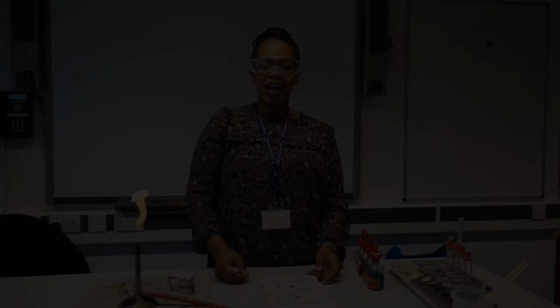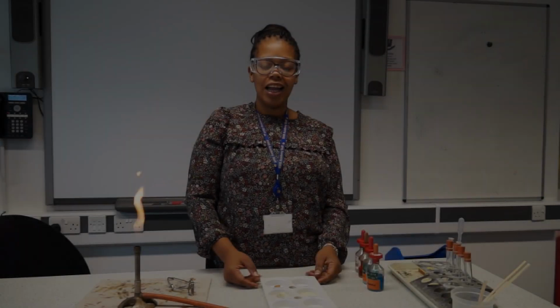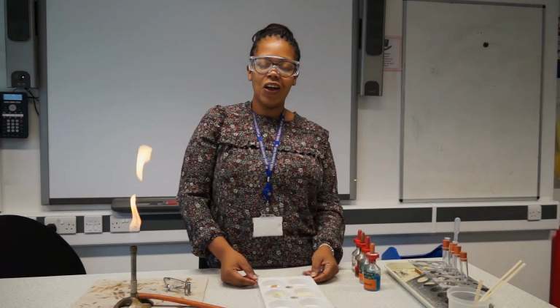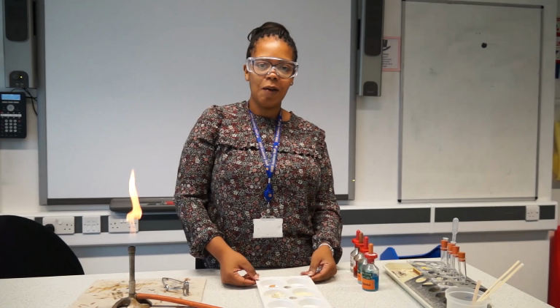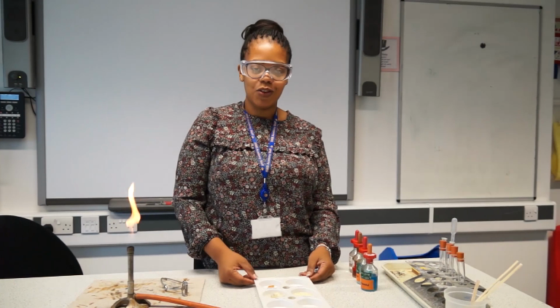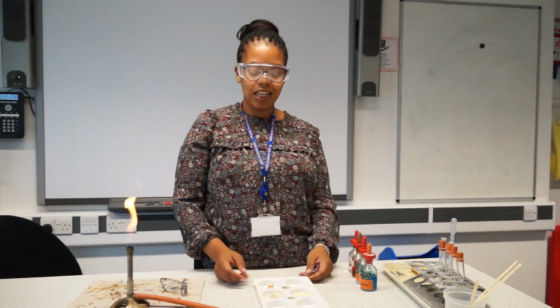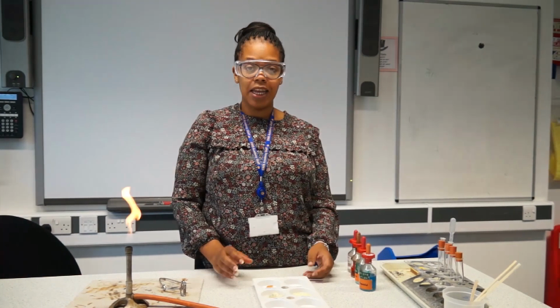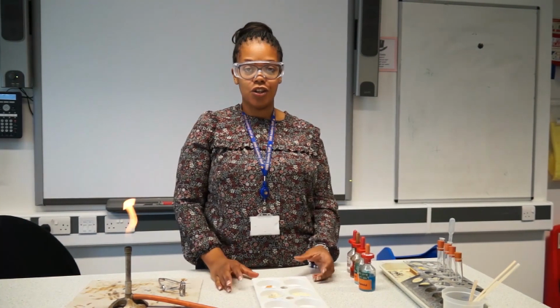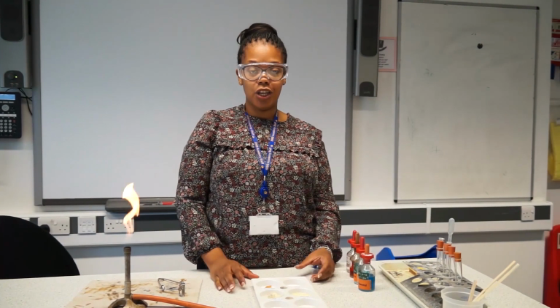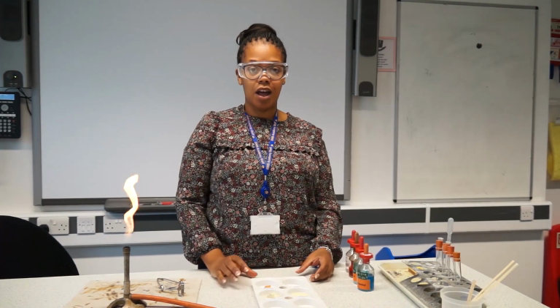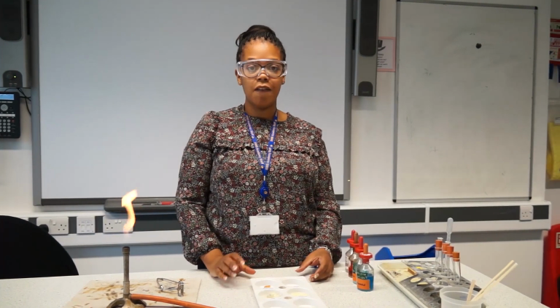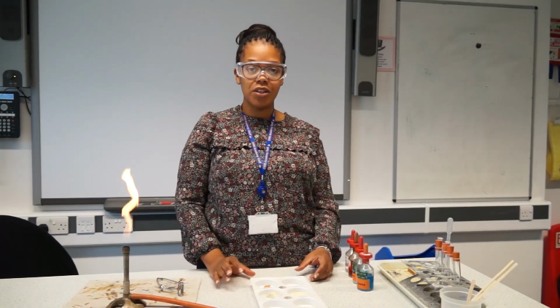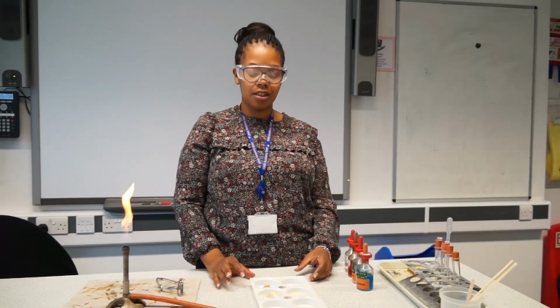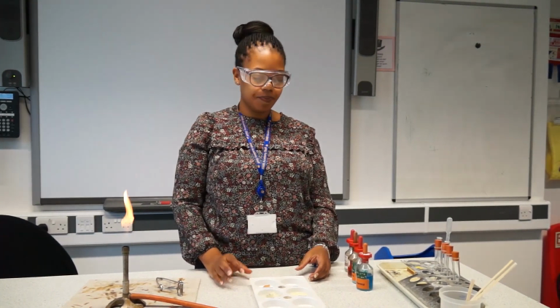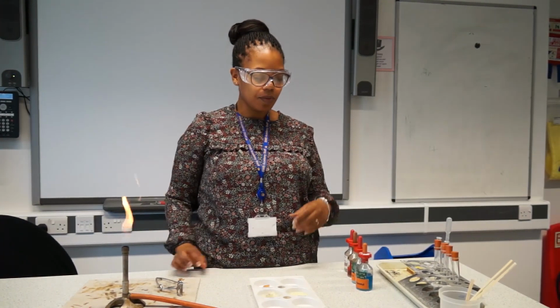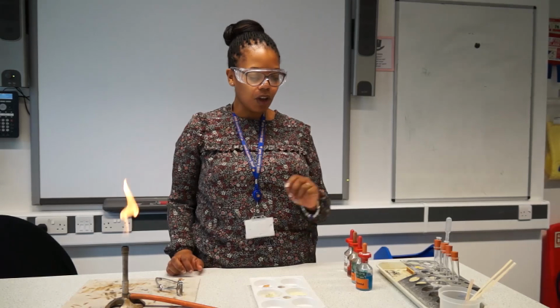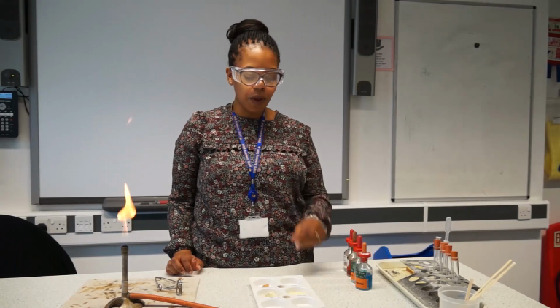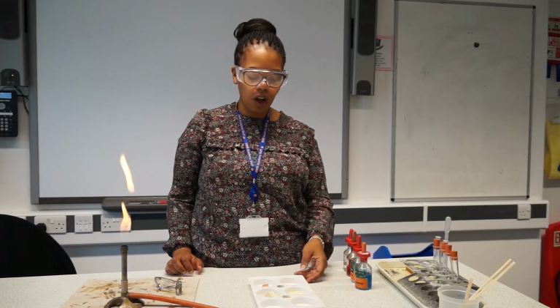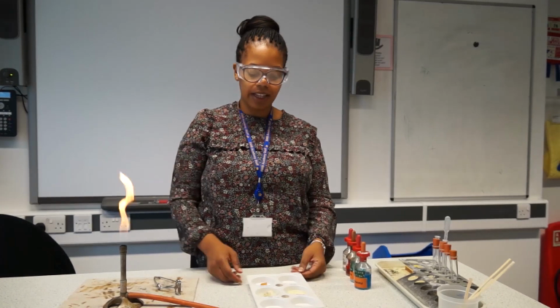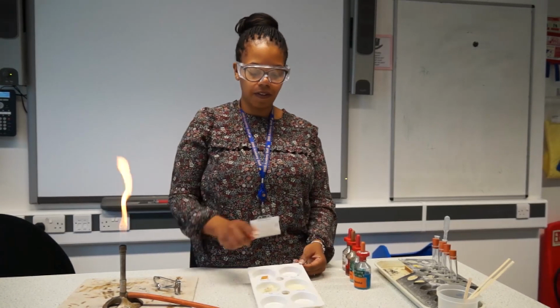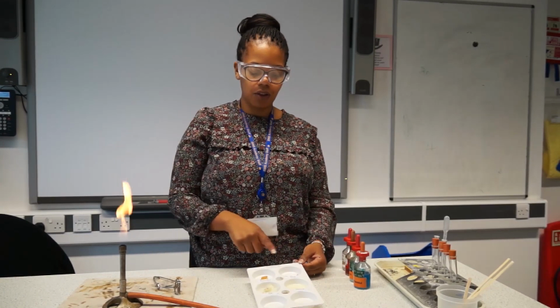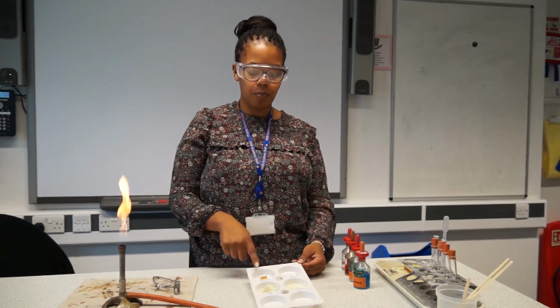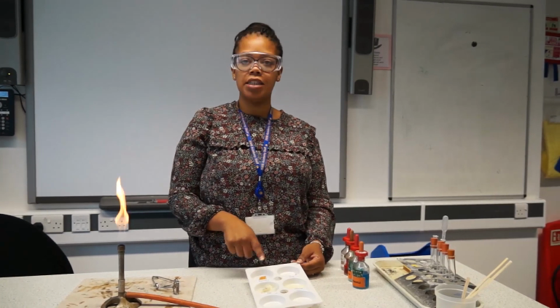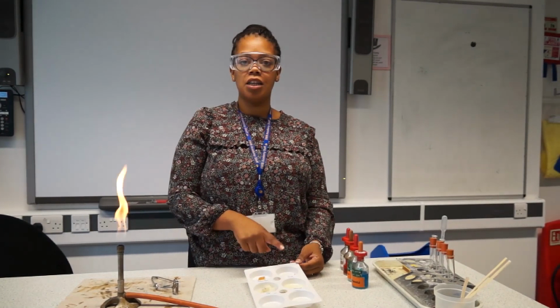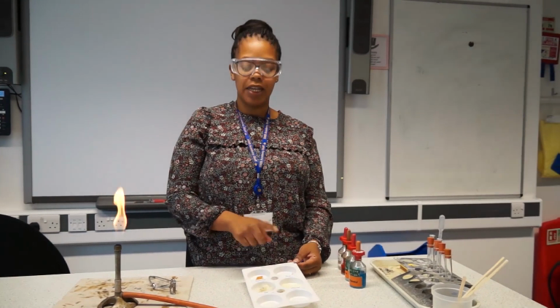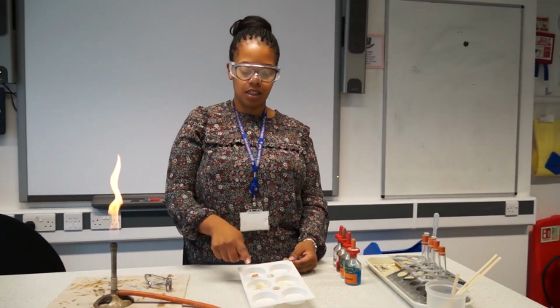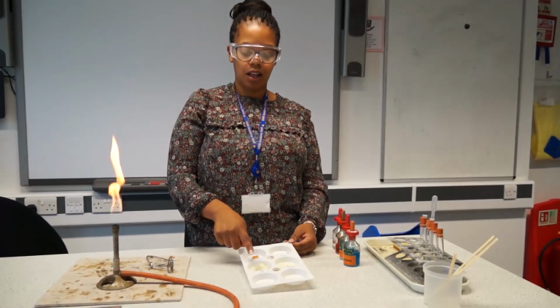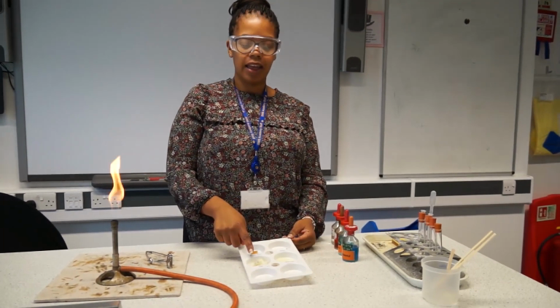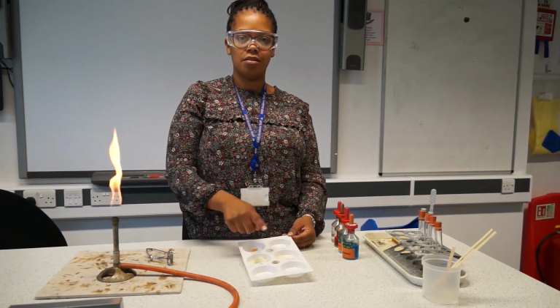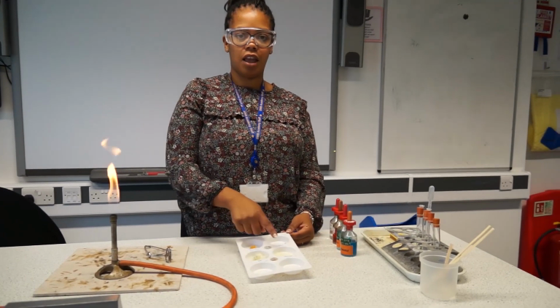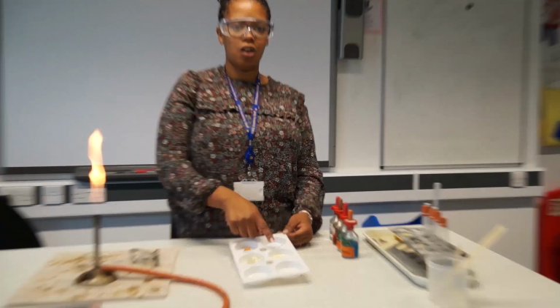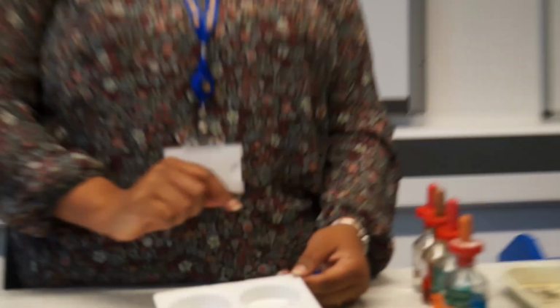Hello, I'm Miss Rutte and I'm here to show you food tests. So we've got a selection of foods. We've got bread, sweets, egg and olive oil.